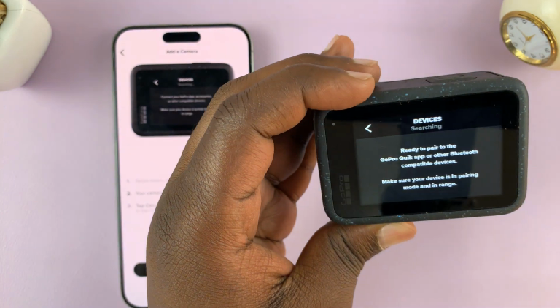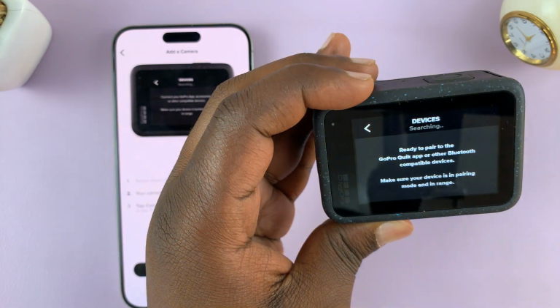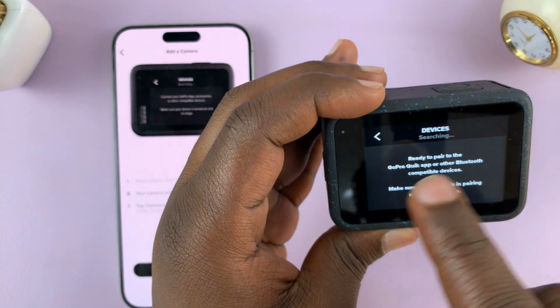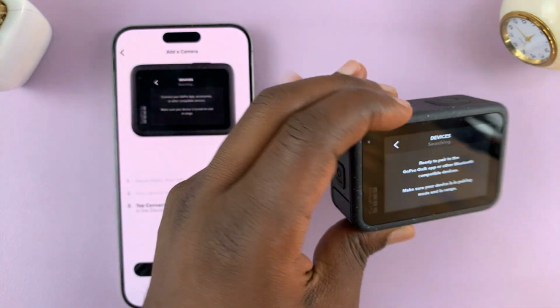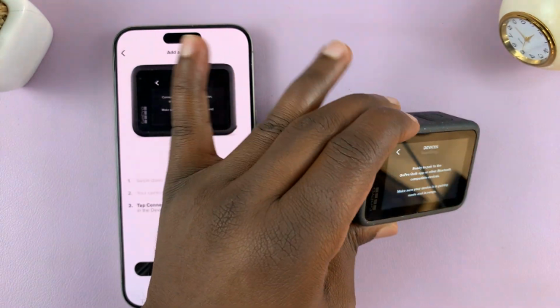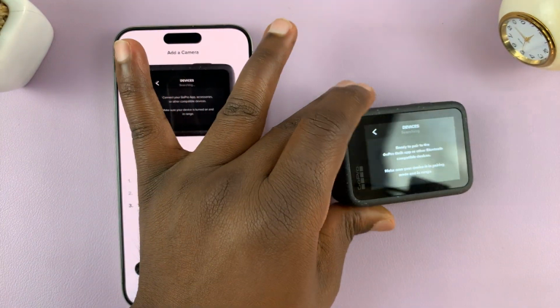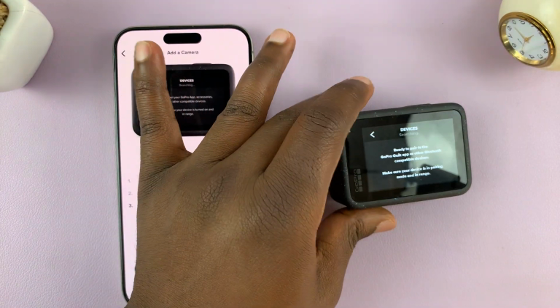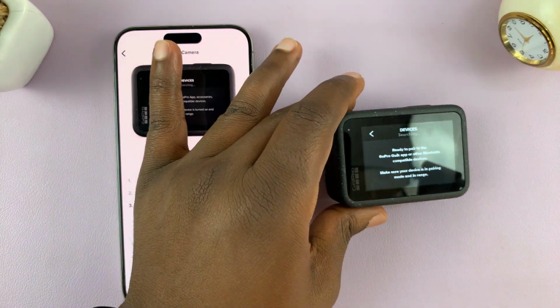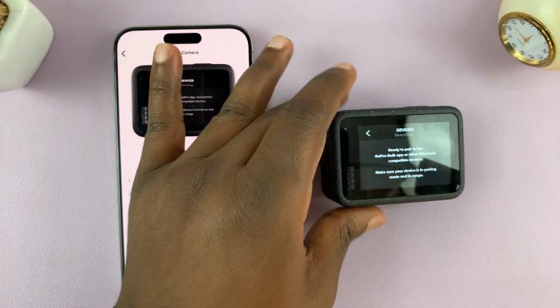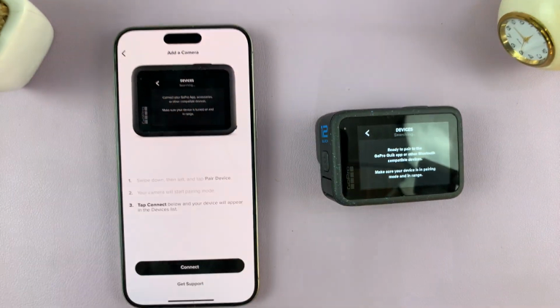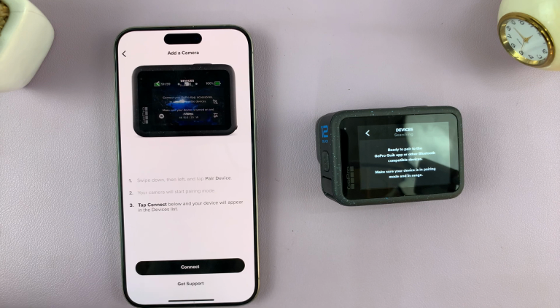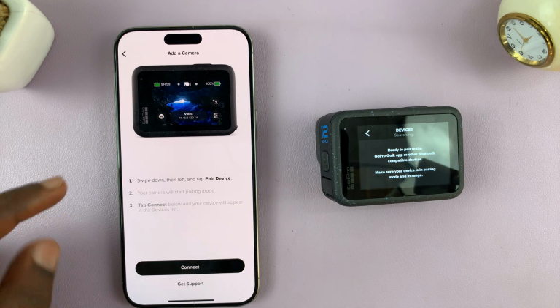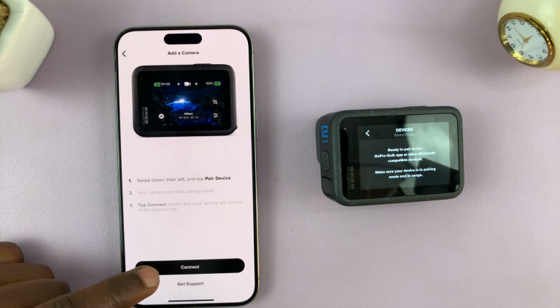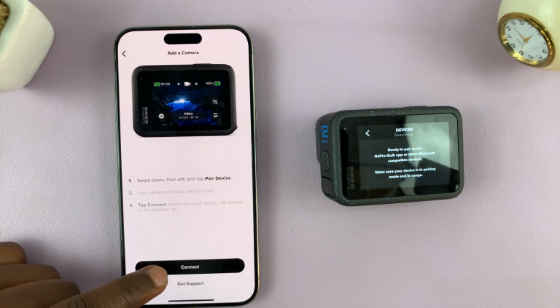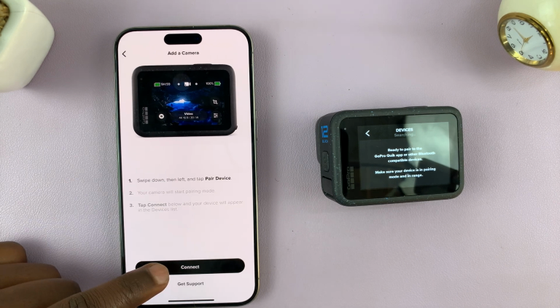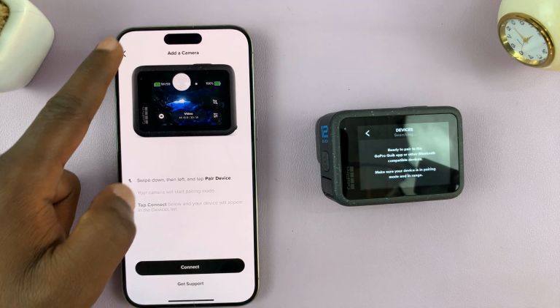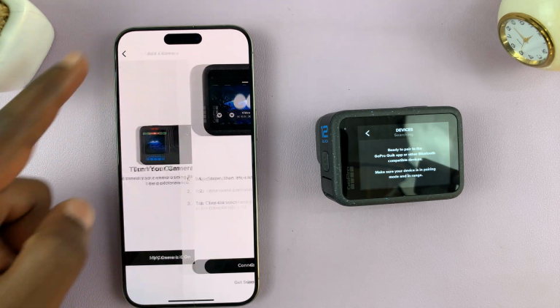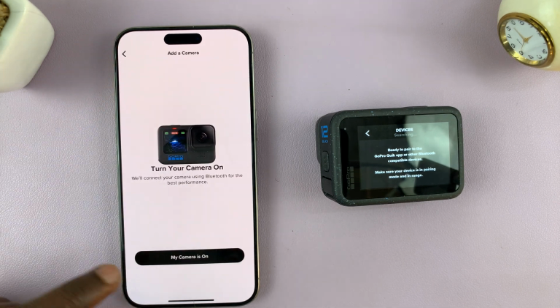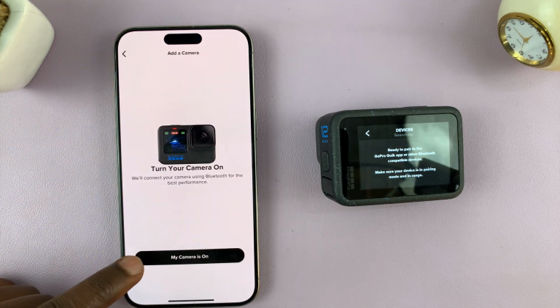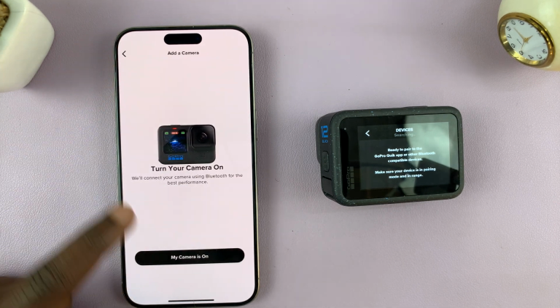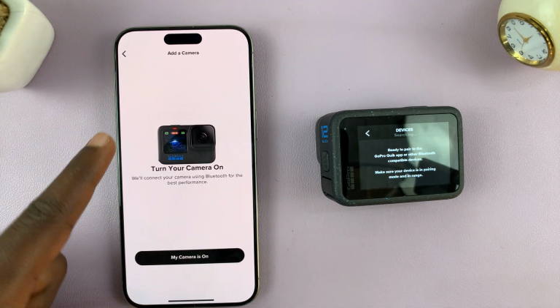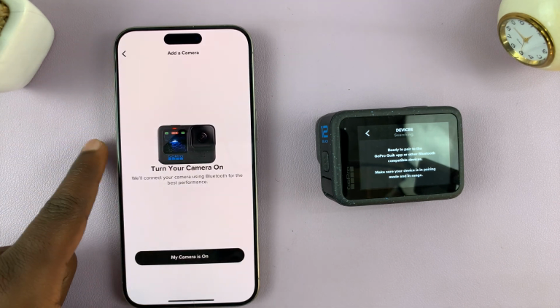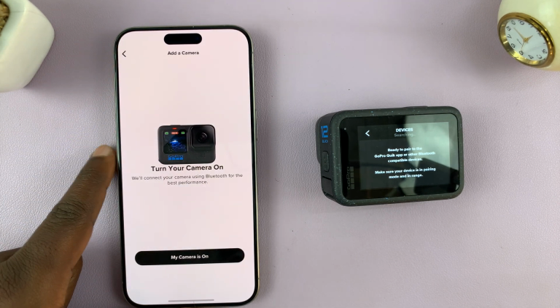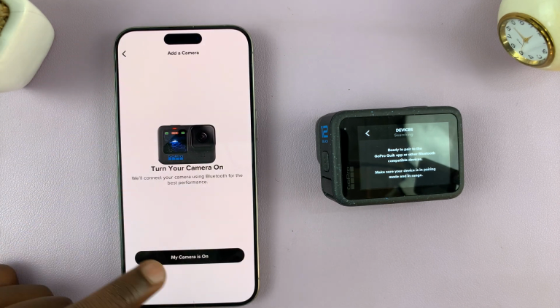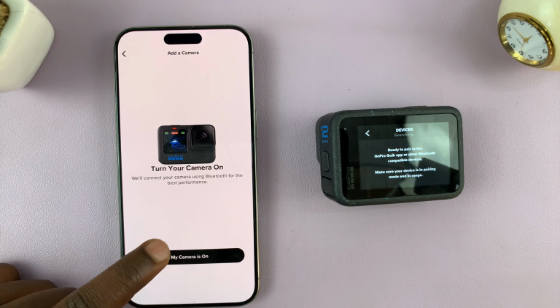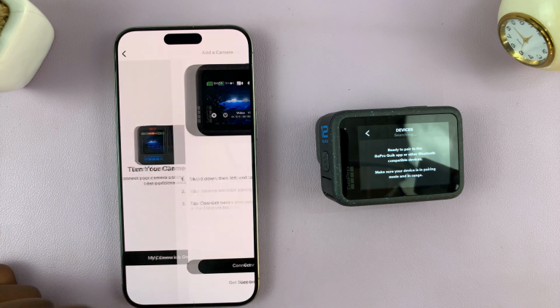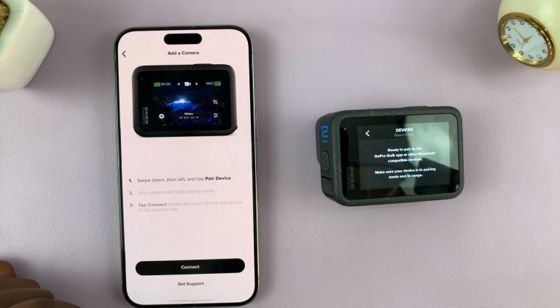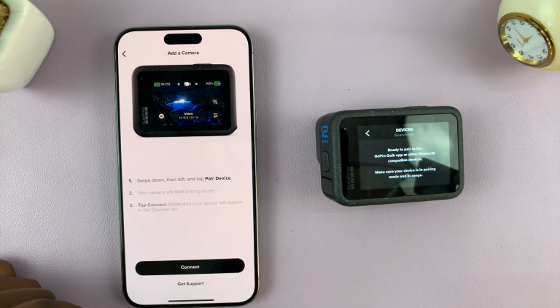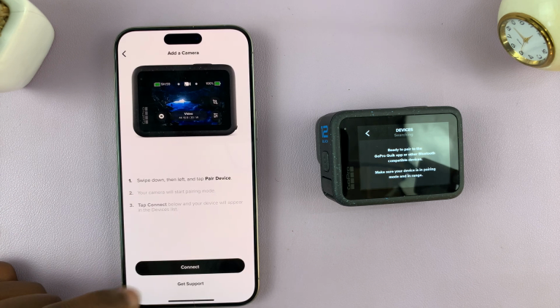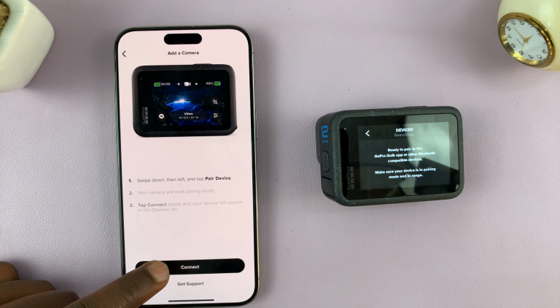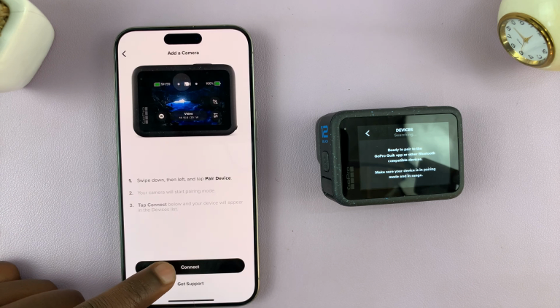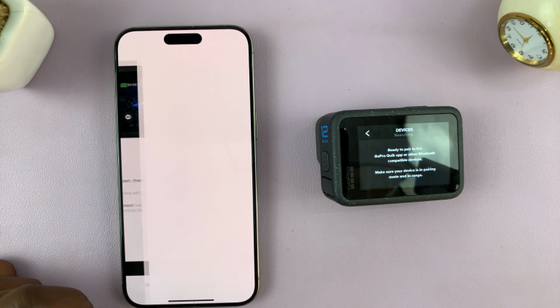As you can see, the device is now in pairing mode. Go back to the app, tap on 'my camera is on', and tap on connect.